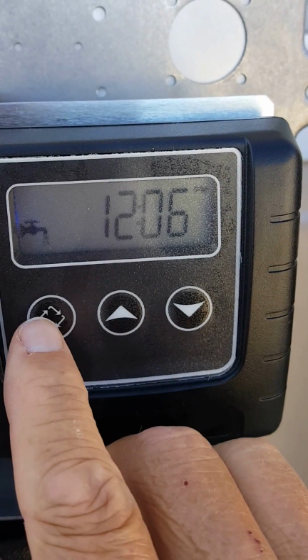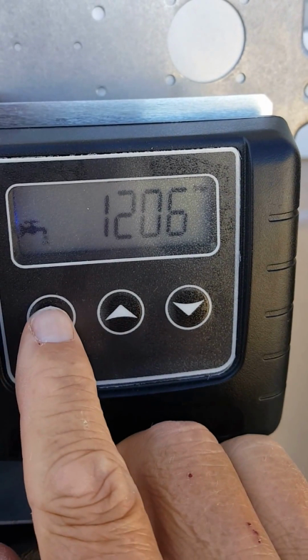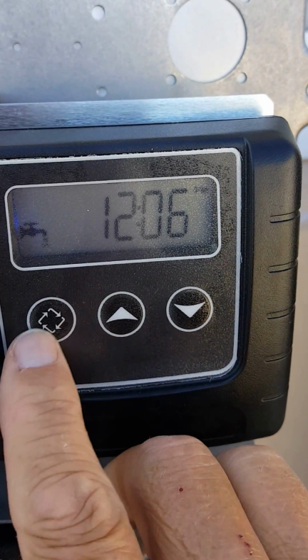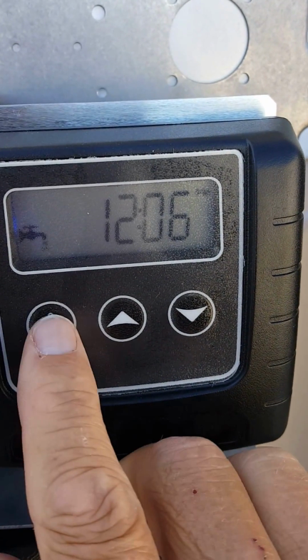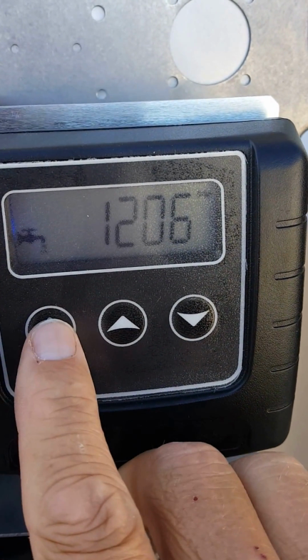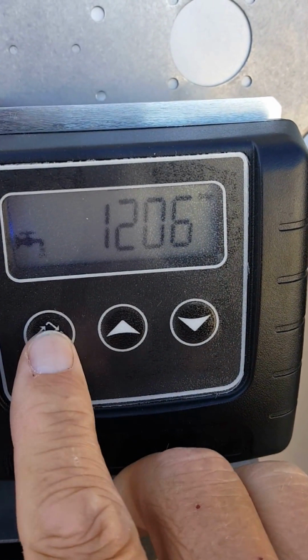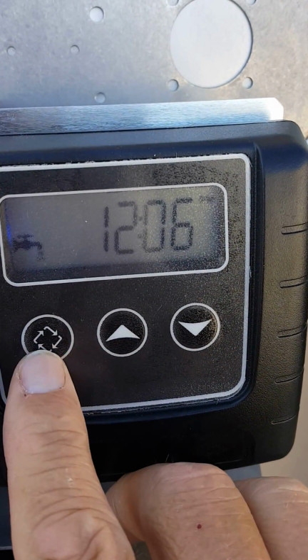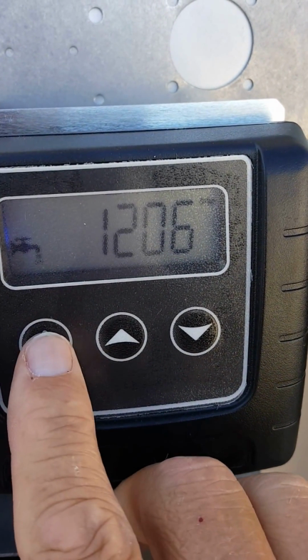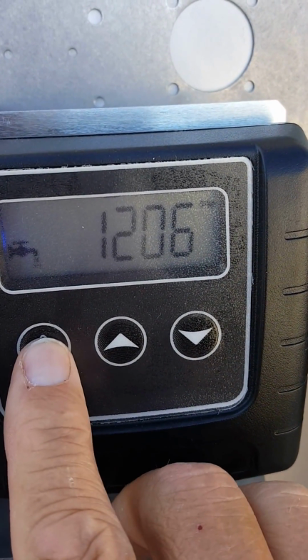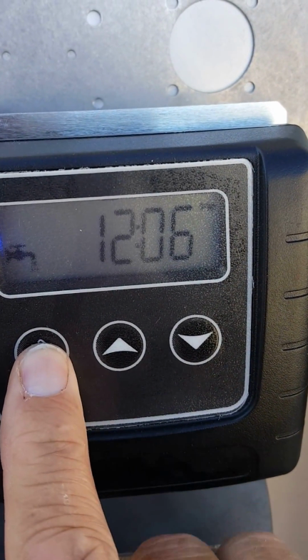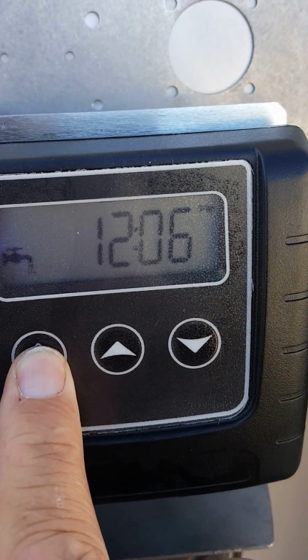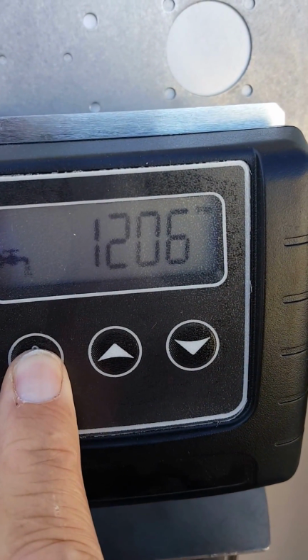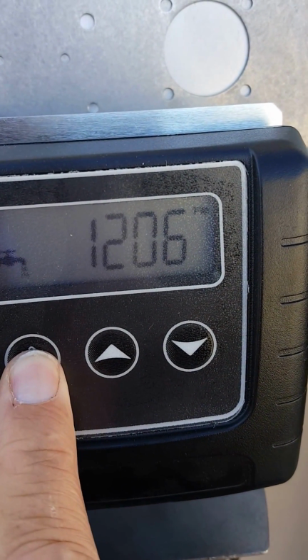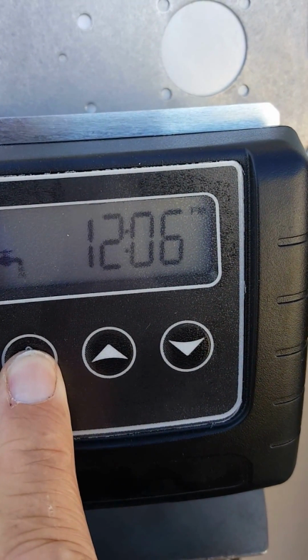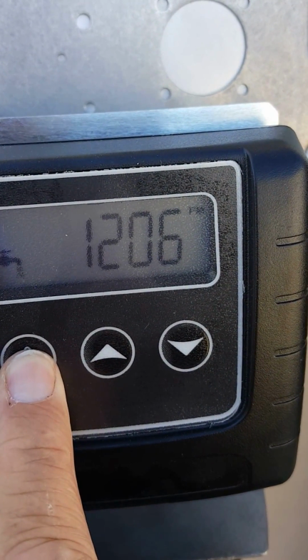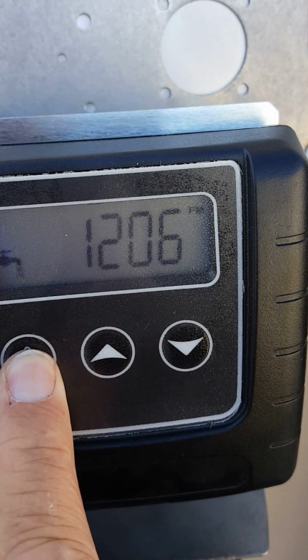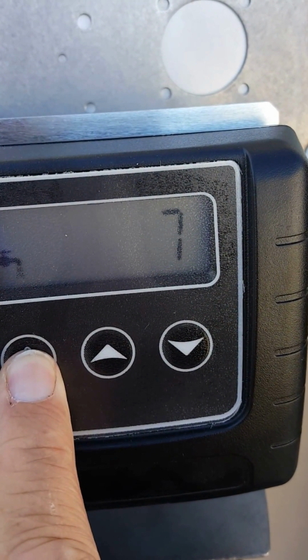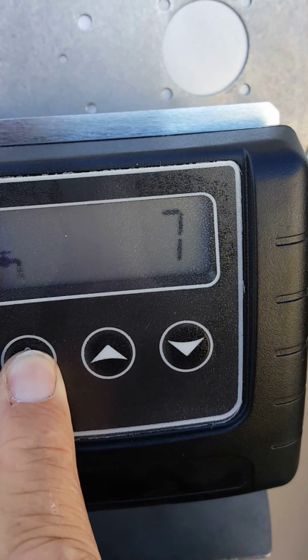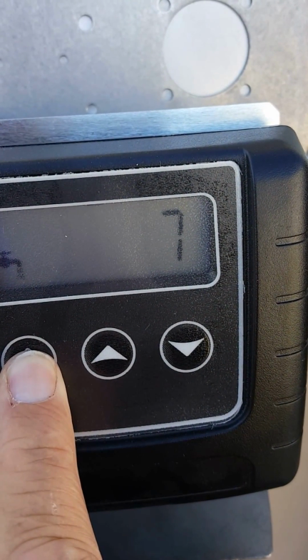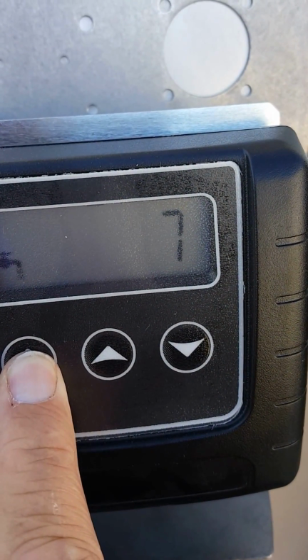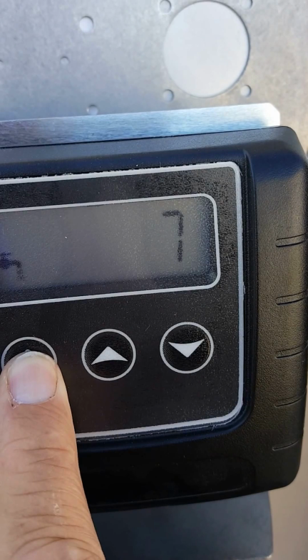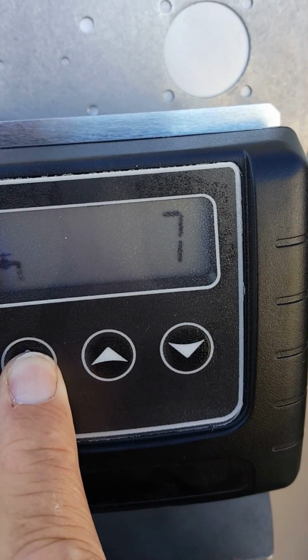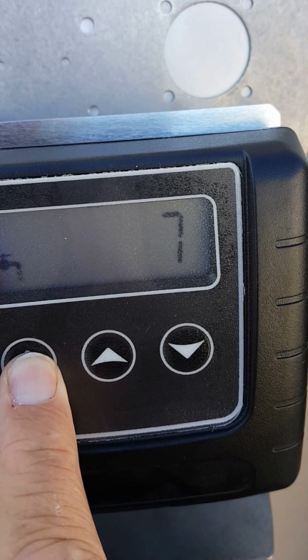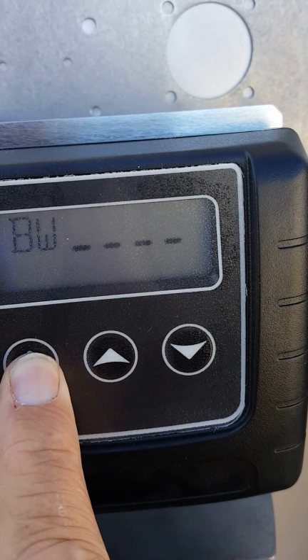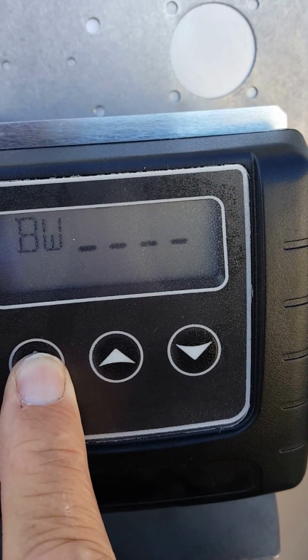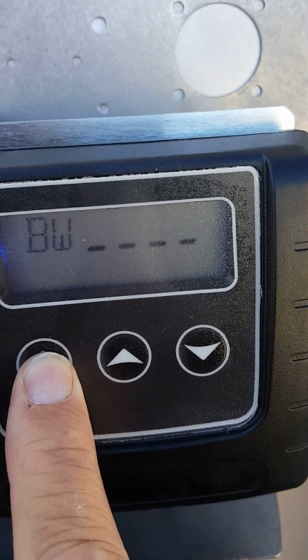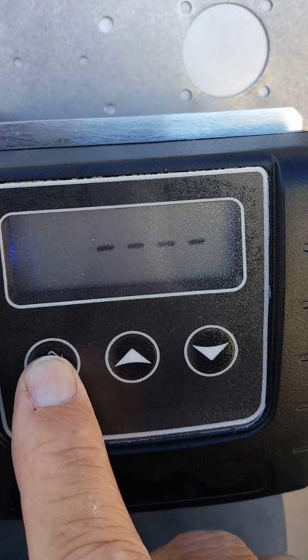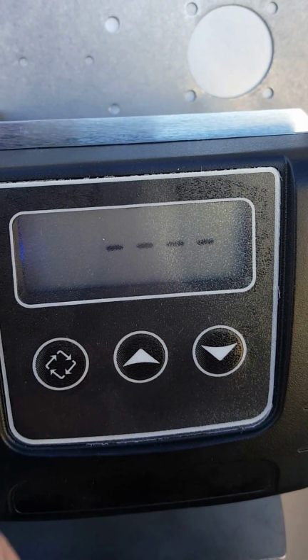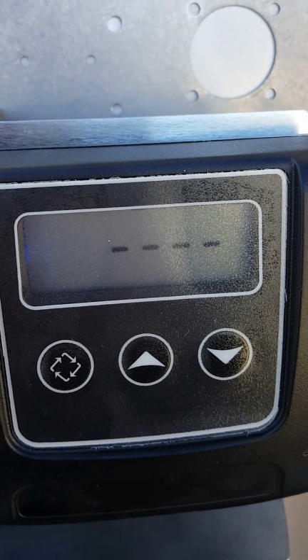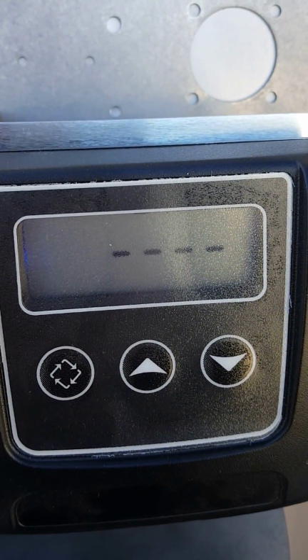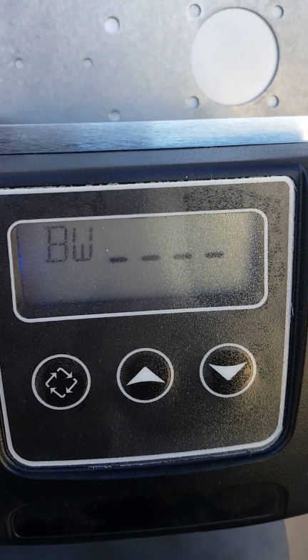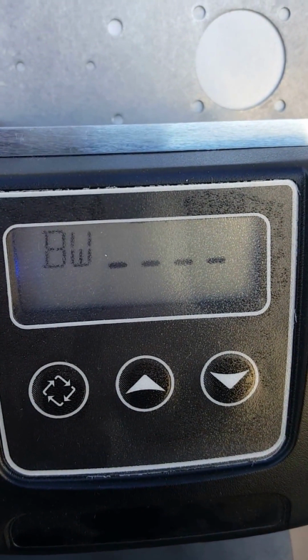What you're going to do is hold your extra cycle button in until BW comes up on the screen.